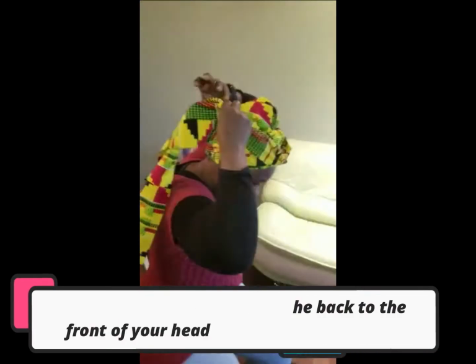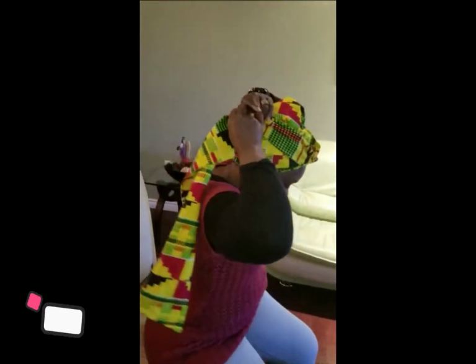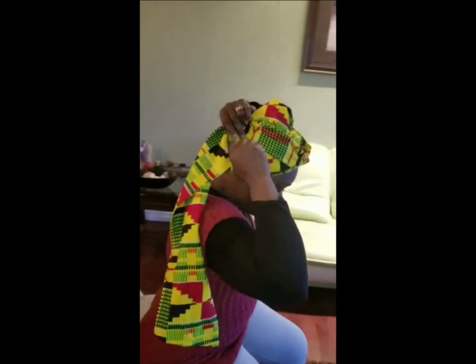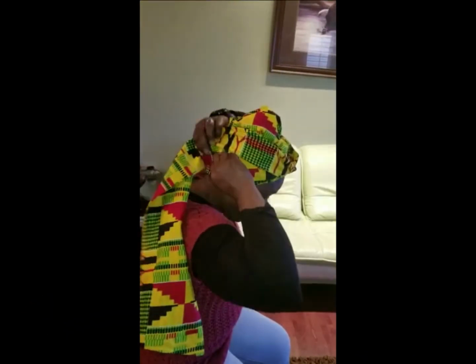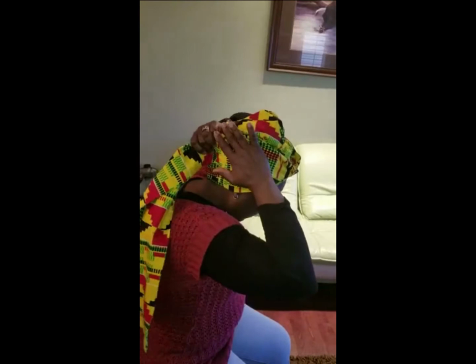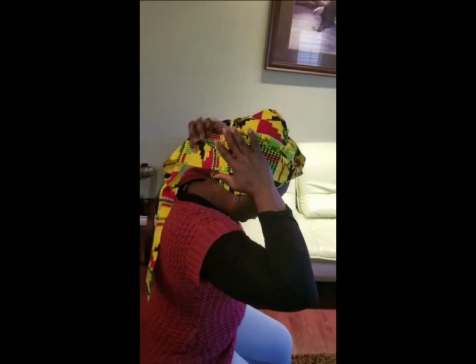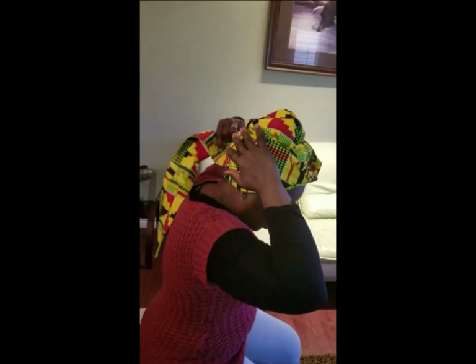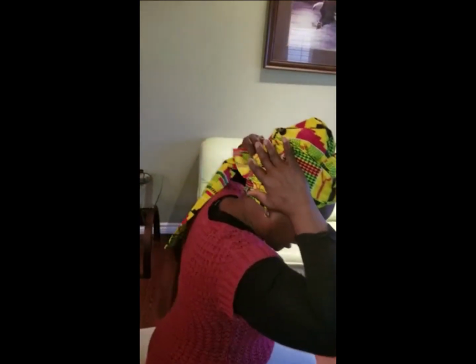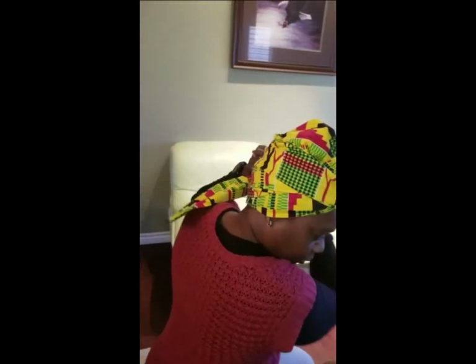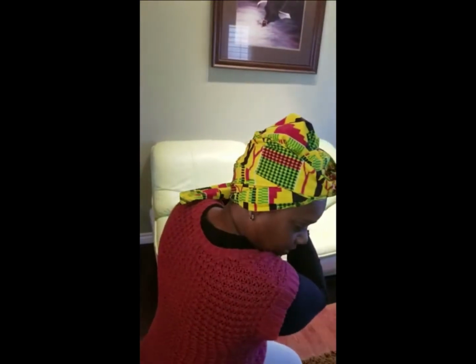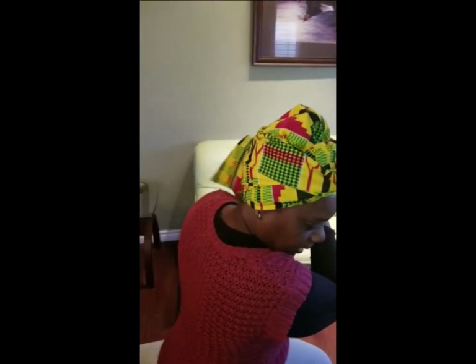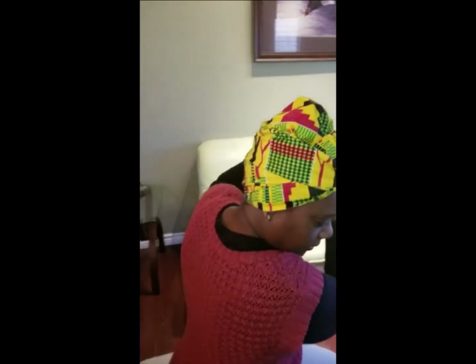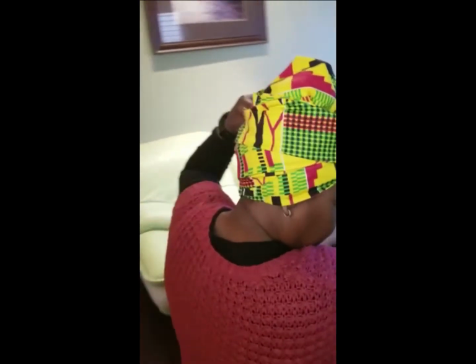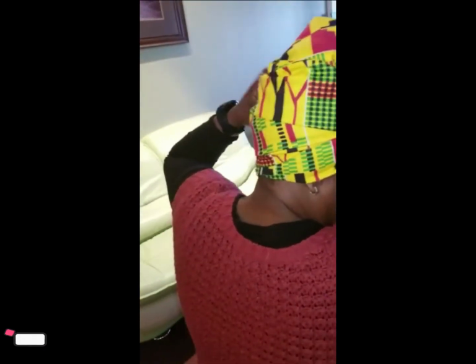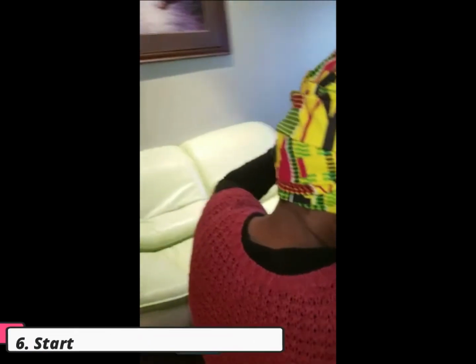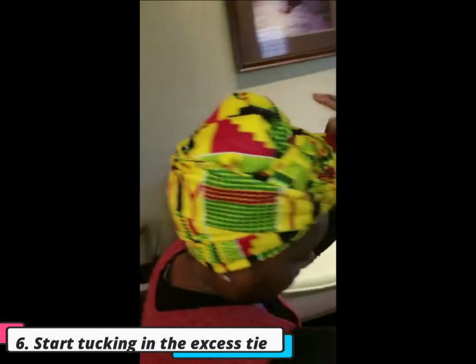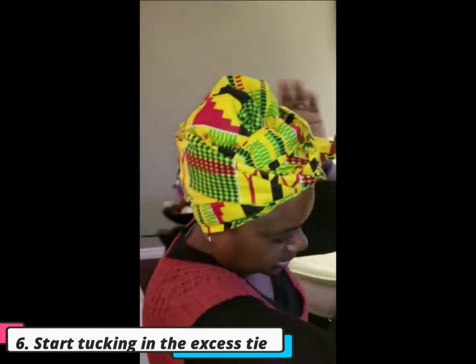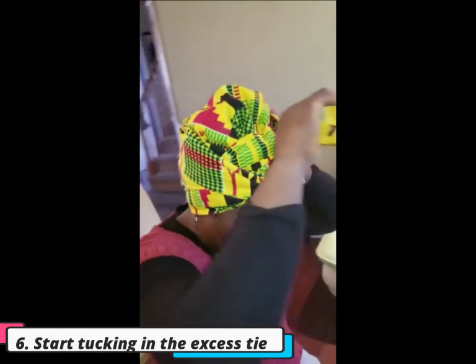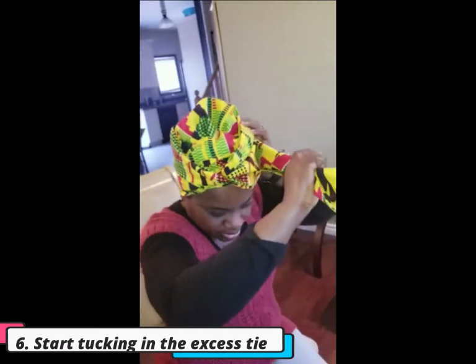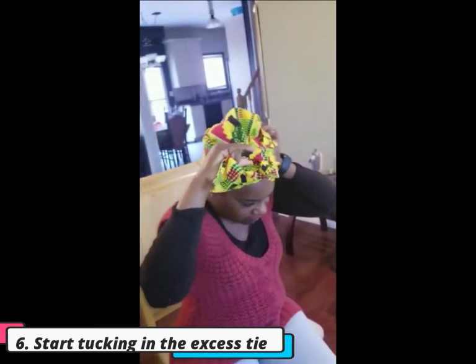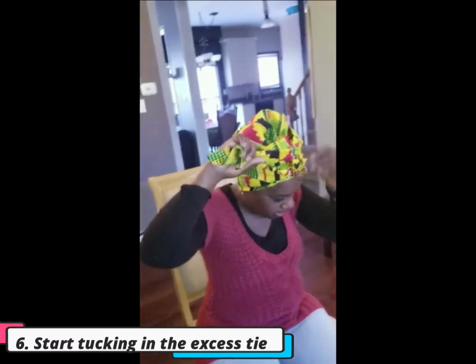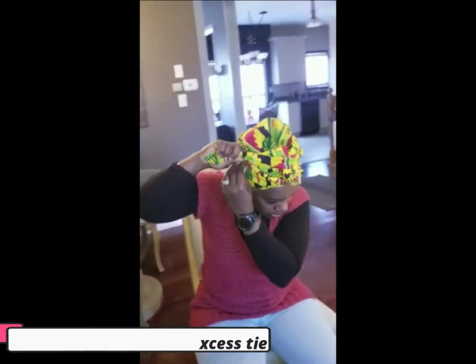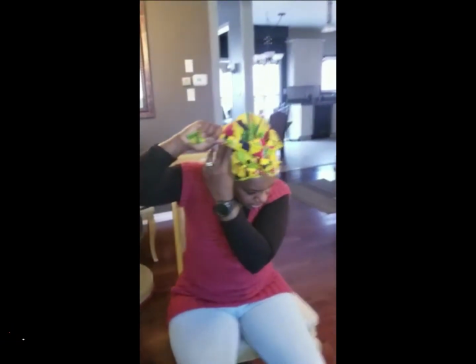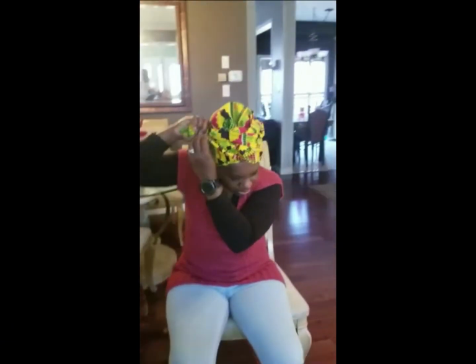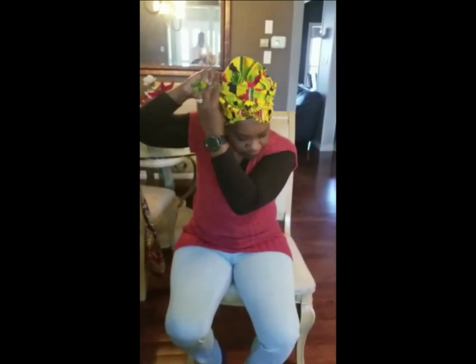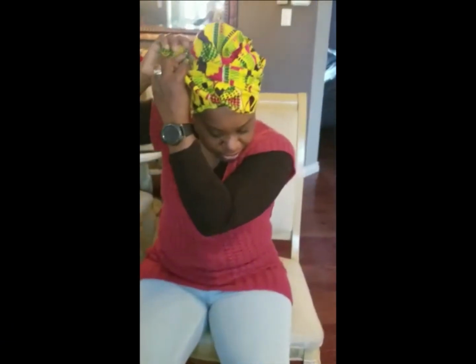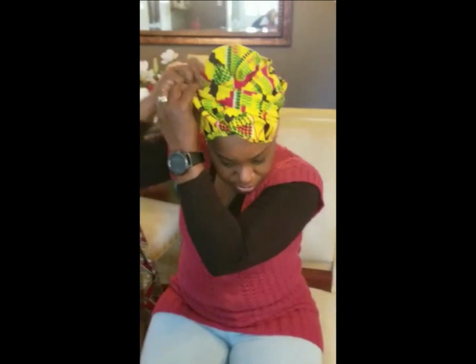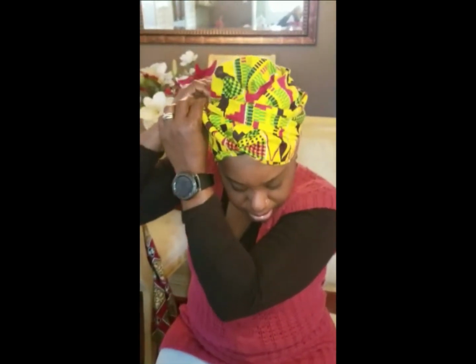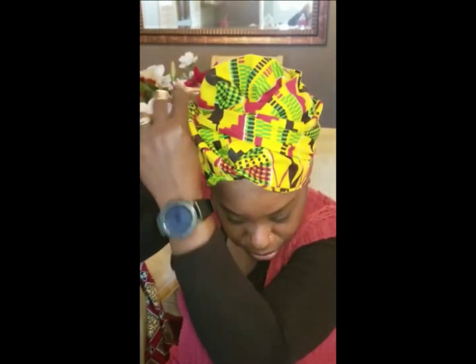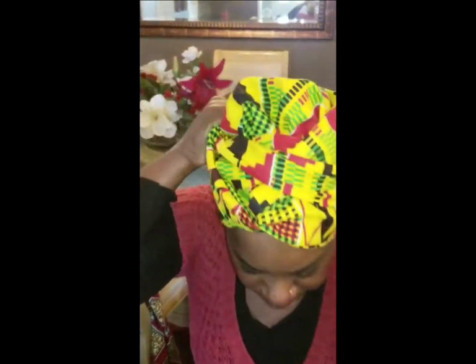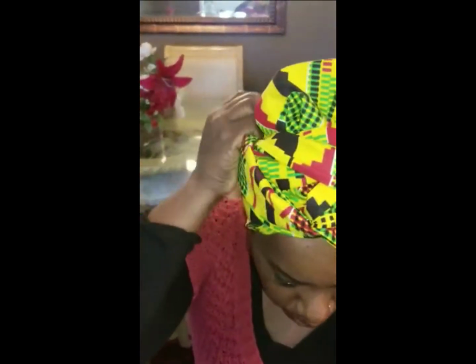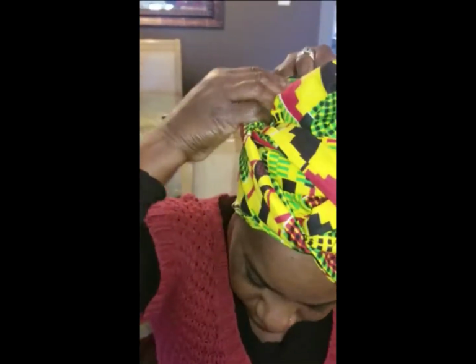I used to be a wrap expert — most people know me. I've worn a wrap for about seven years because I used to have my dreads a few years back, so I was known to be the queen of wrap.